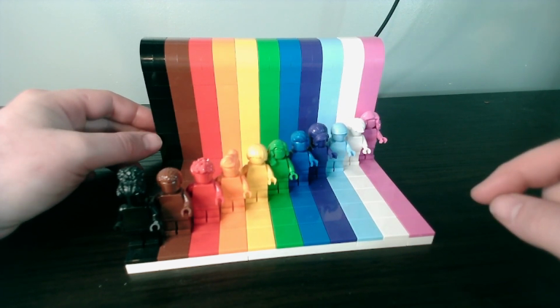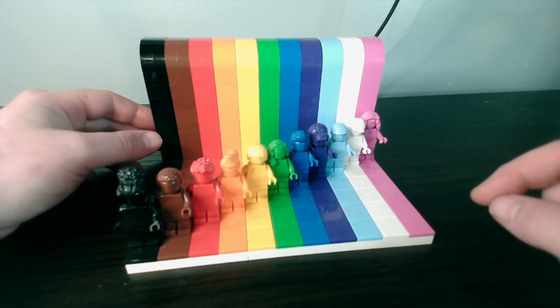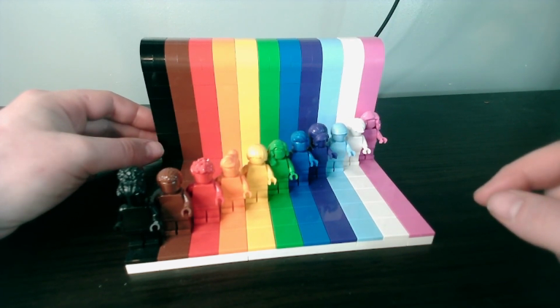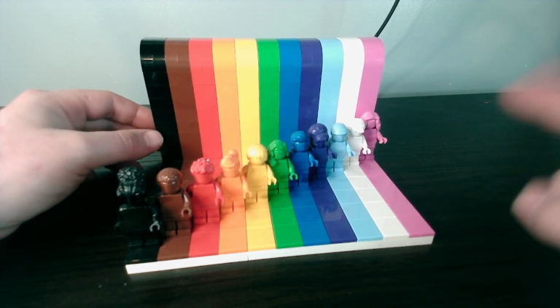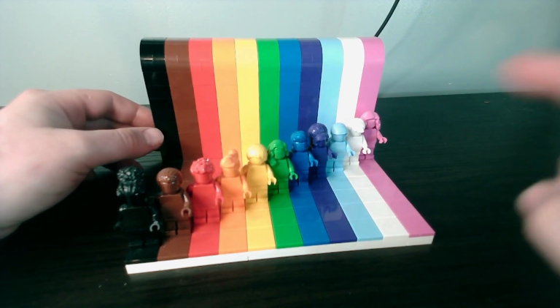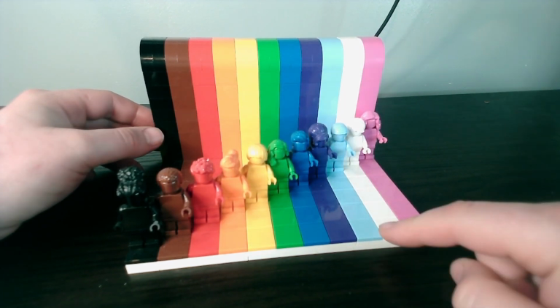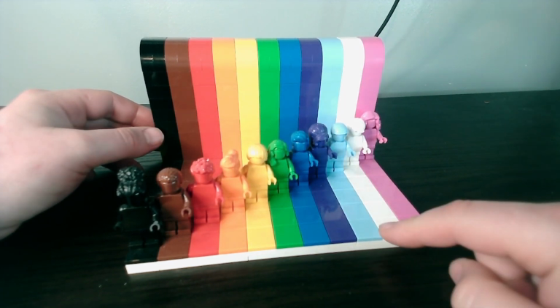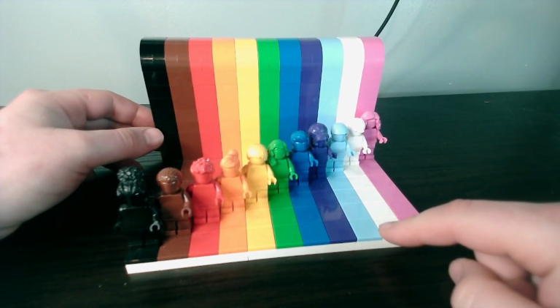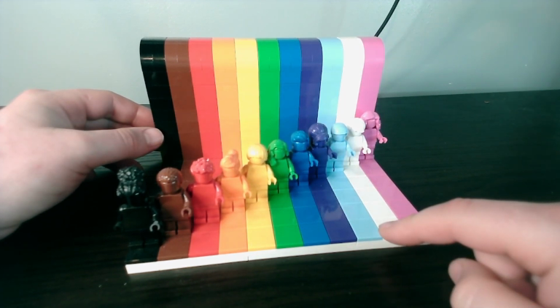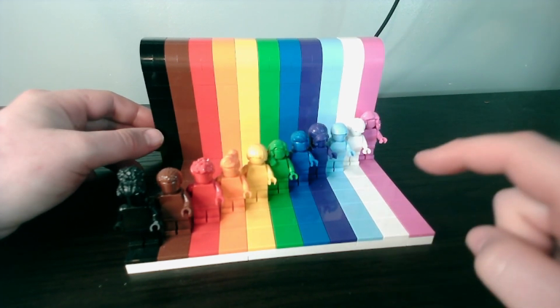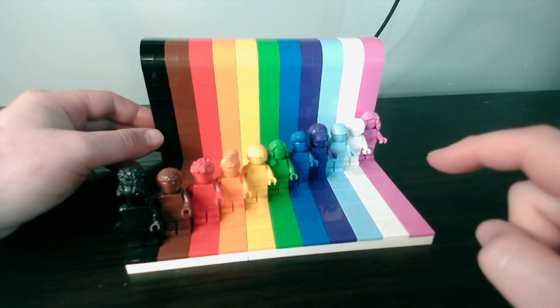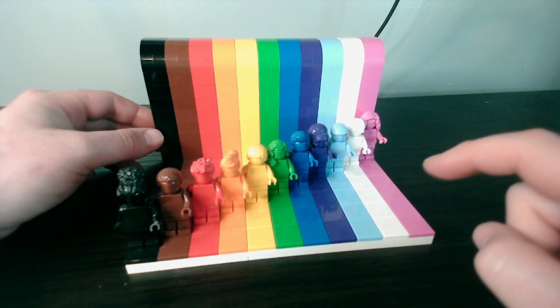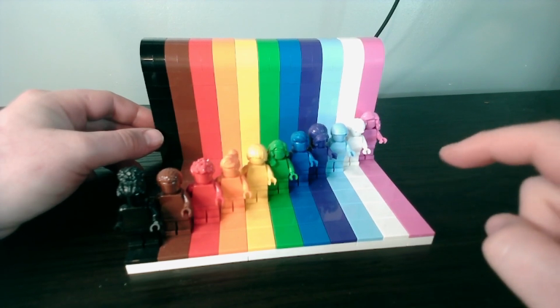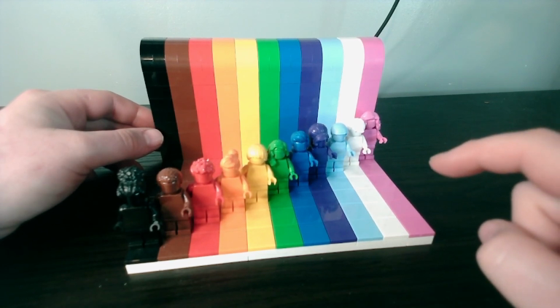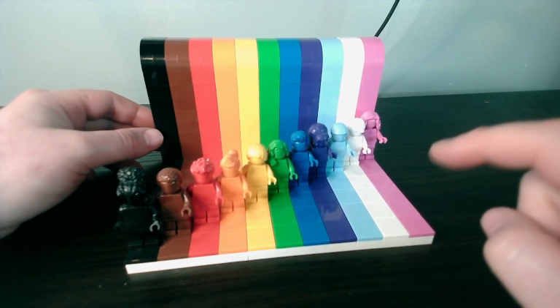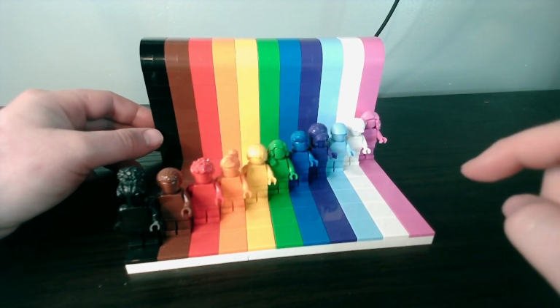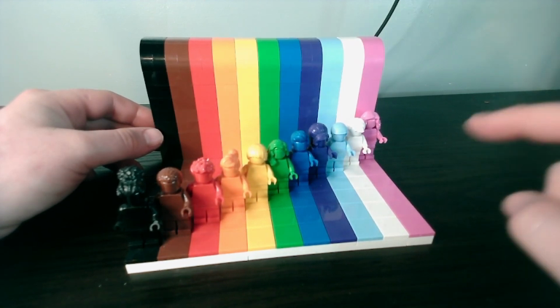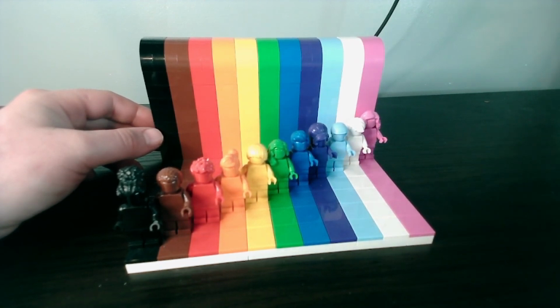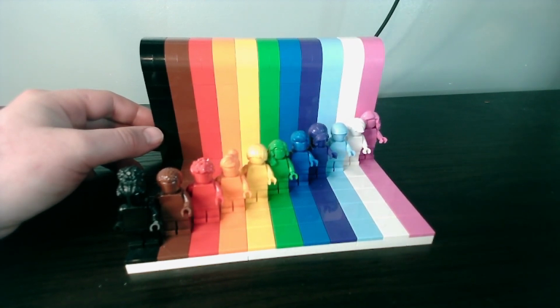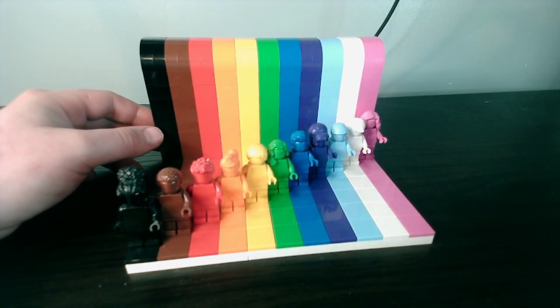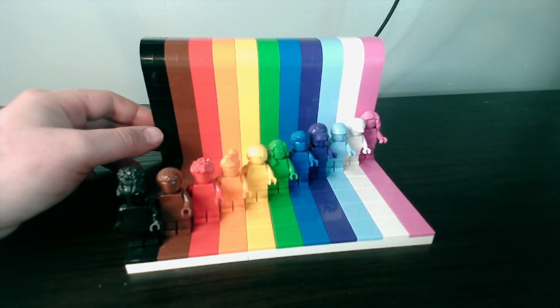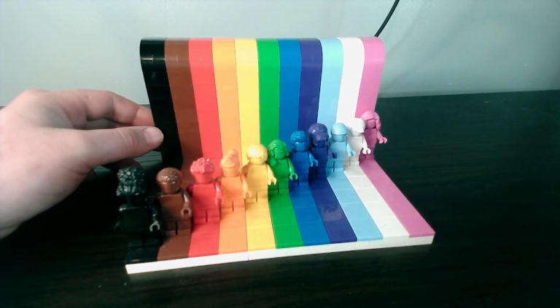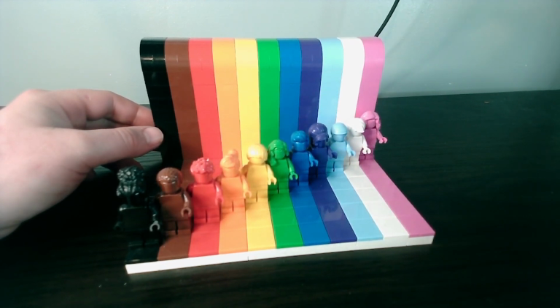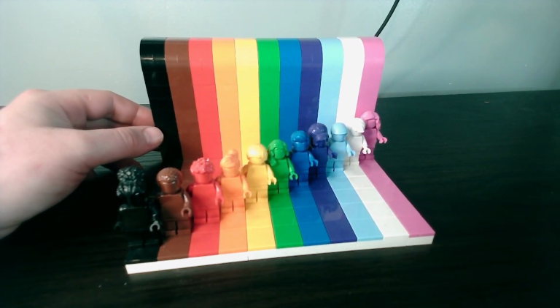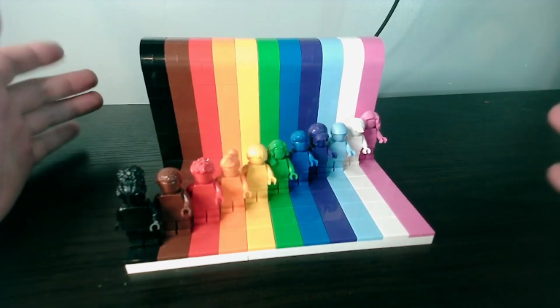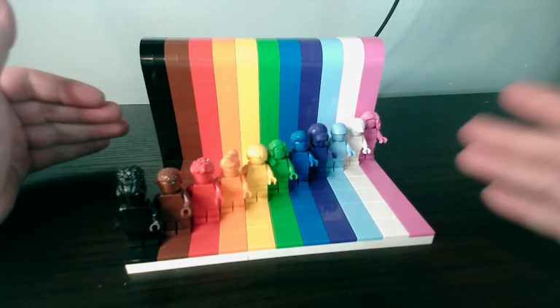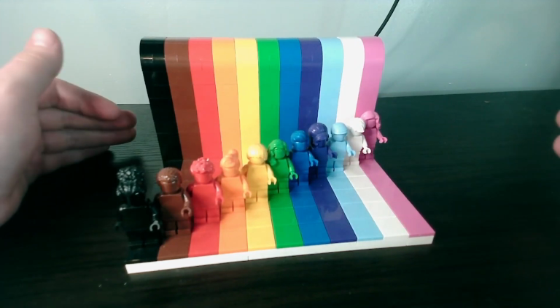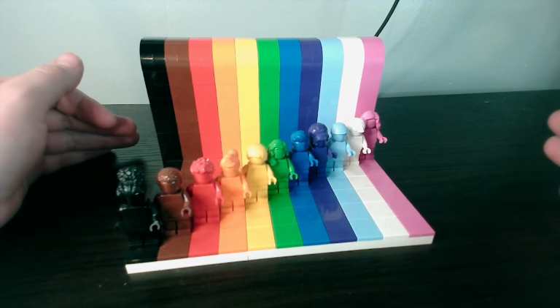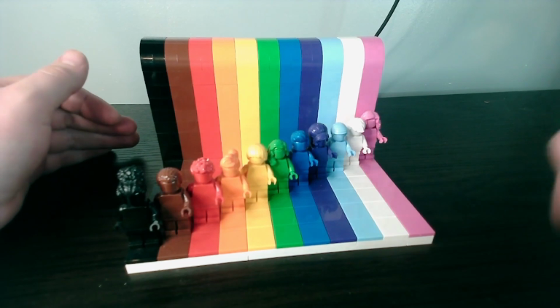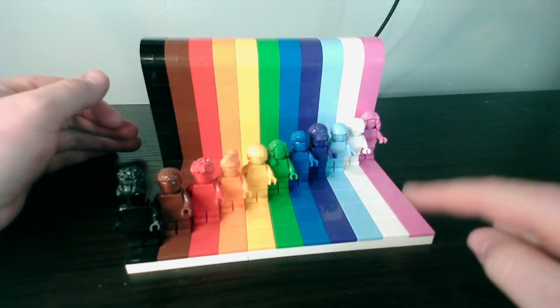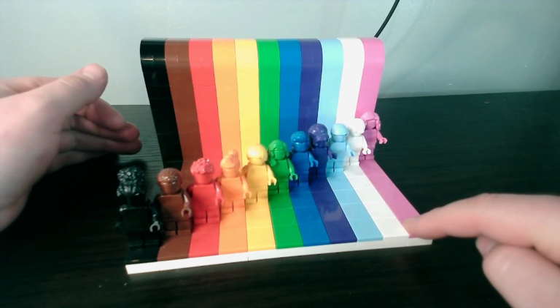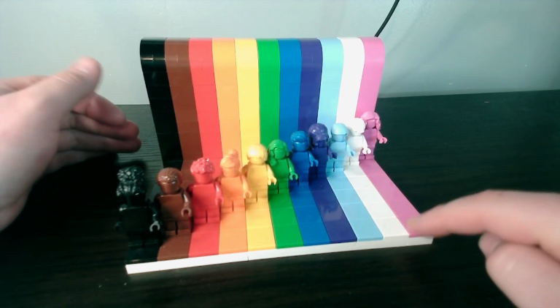The set contains 346 pieces with 11 unique minifigs. The price per piece count is 9 pence. 11 minifigs — that is a good price per piece count for me. This is a nice little display set and I own two of these sets.